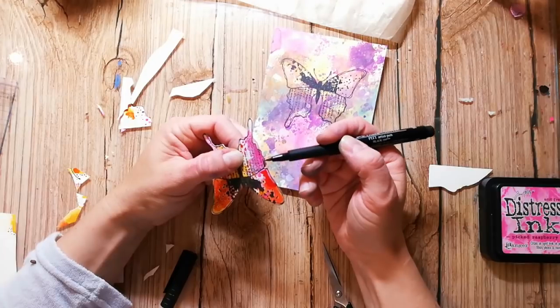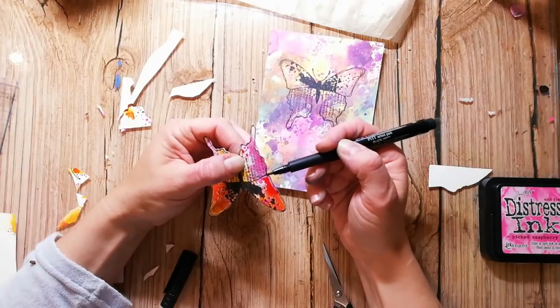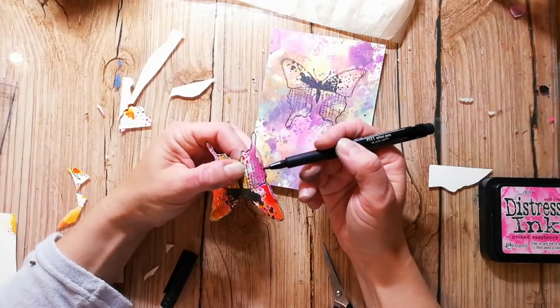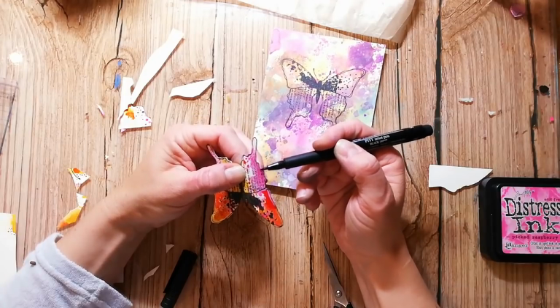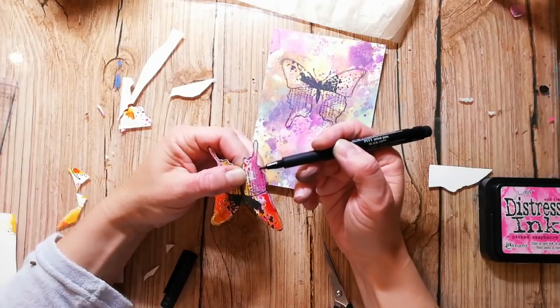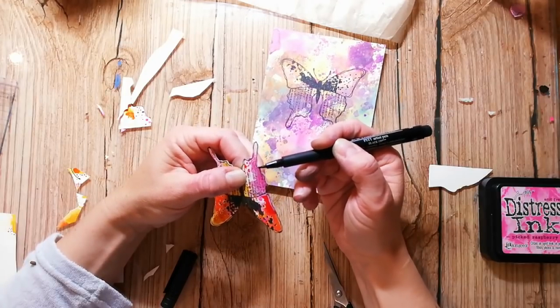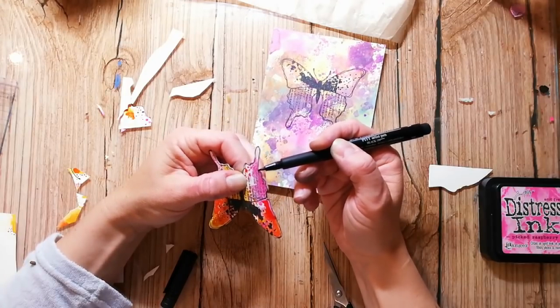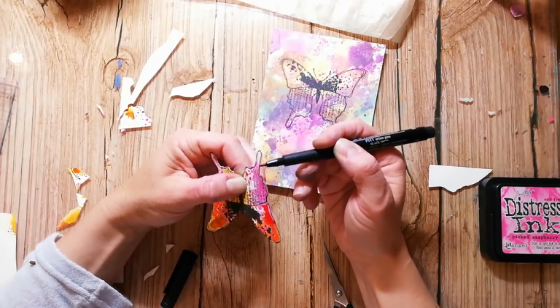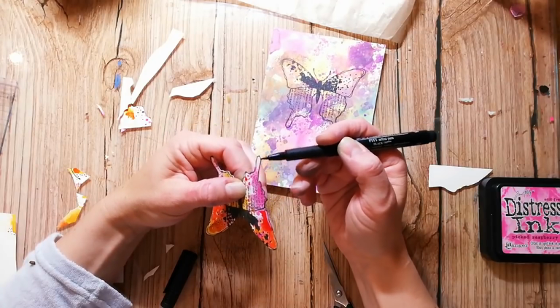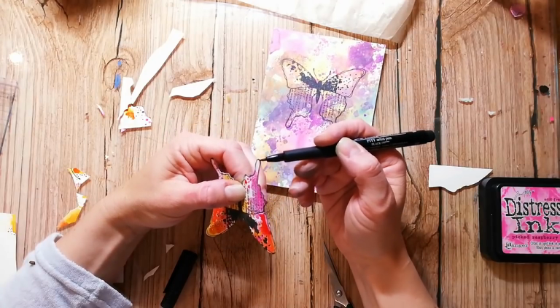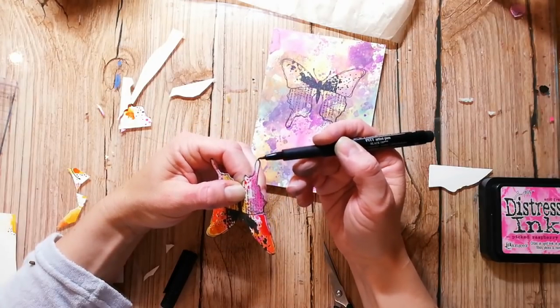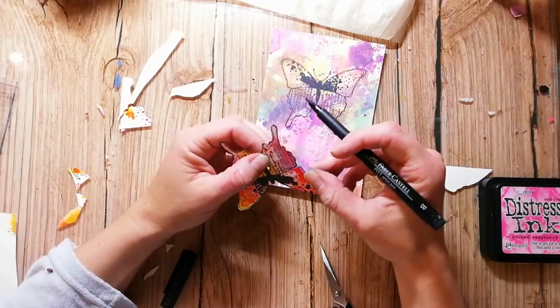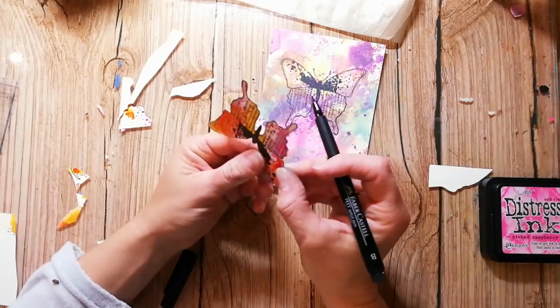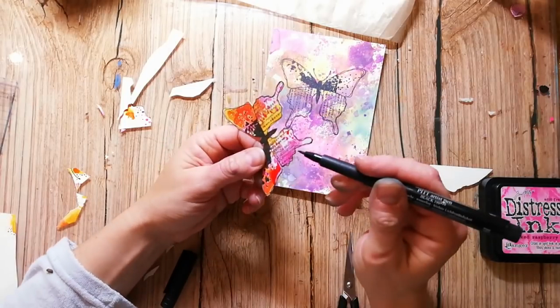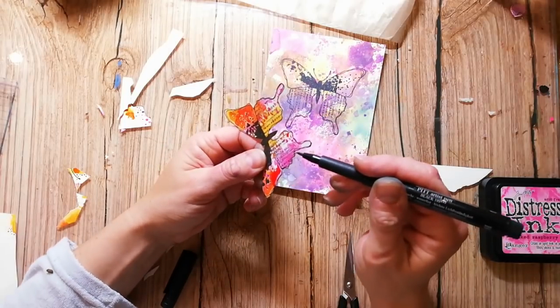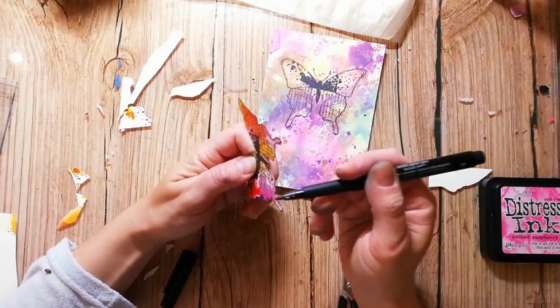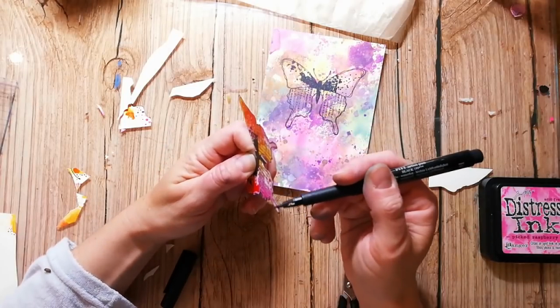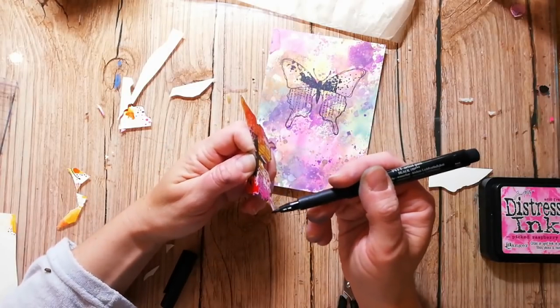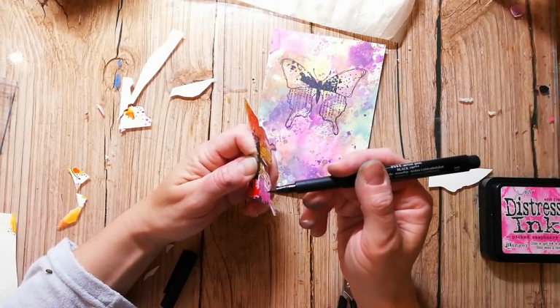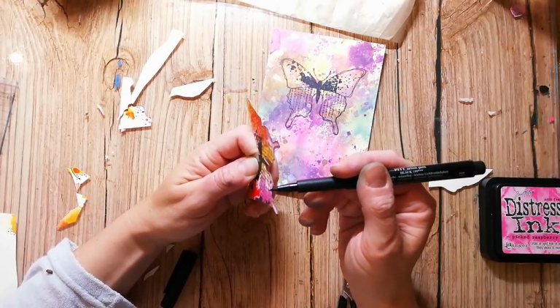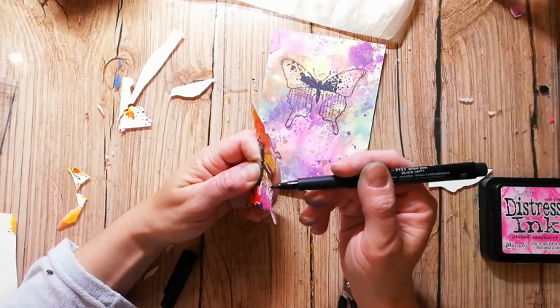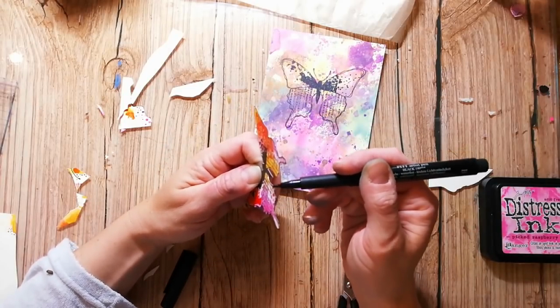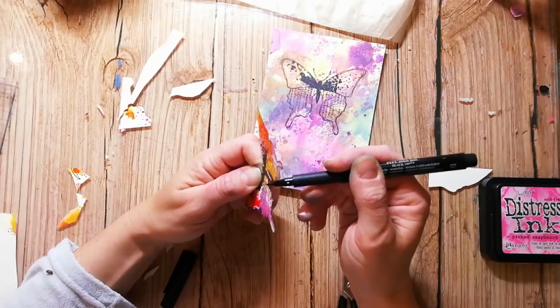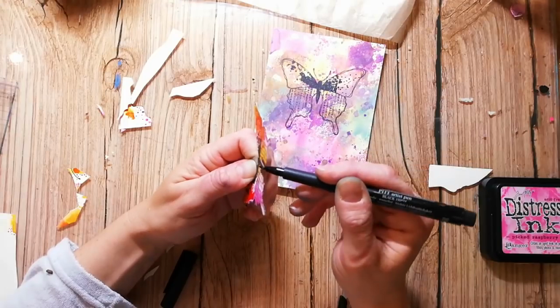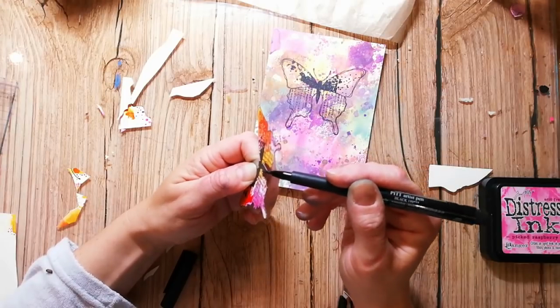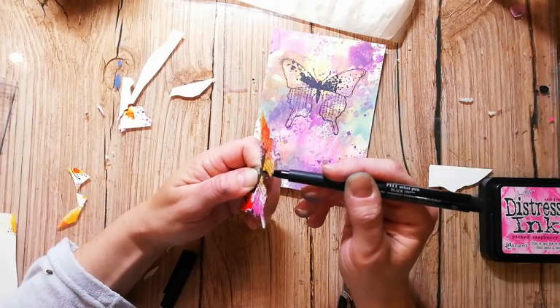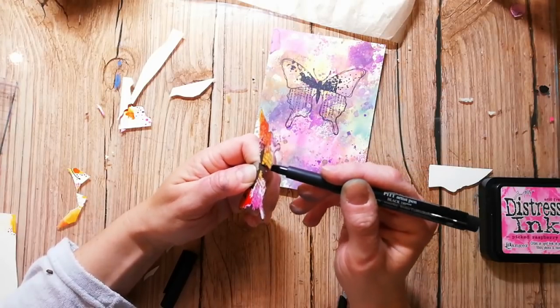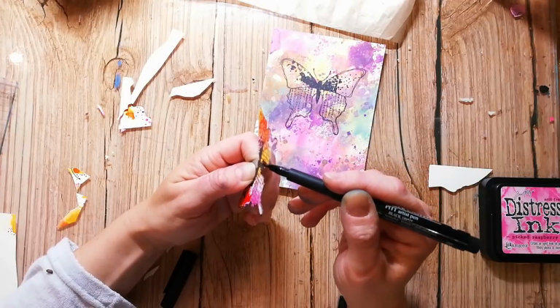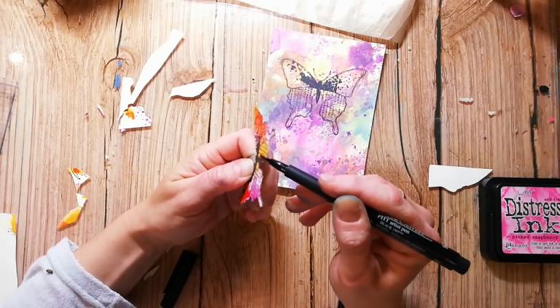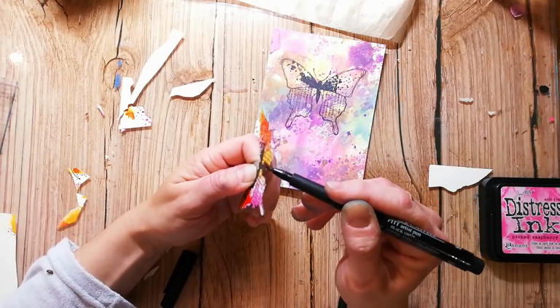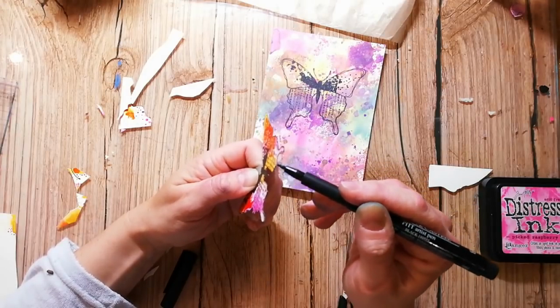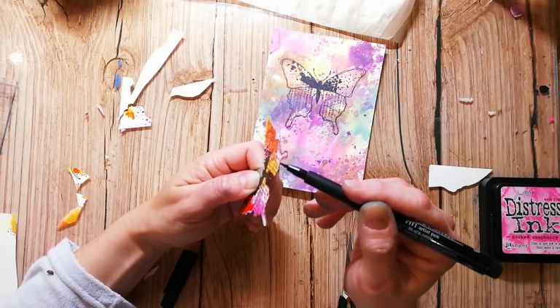After cutting out the butterfly, I use a black Pit Artist Pen and color the edges of my paper so it's not white anymore, and then it will almost be invisible that I've glued down the butterfly.